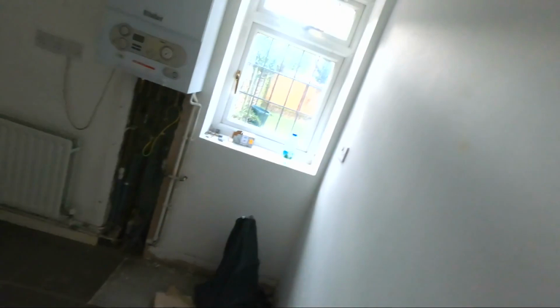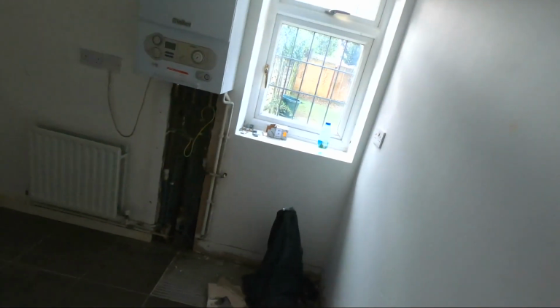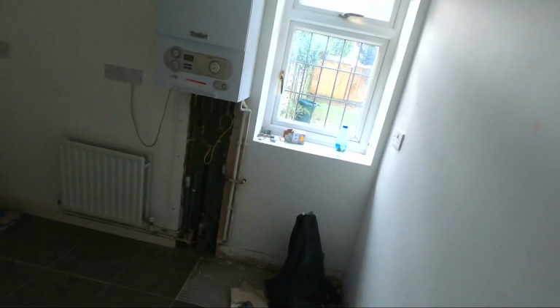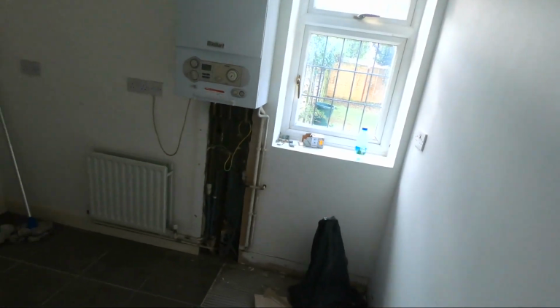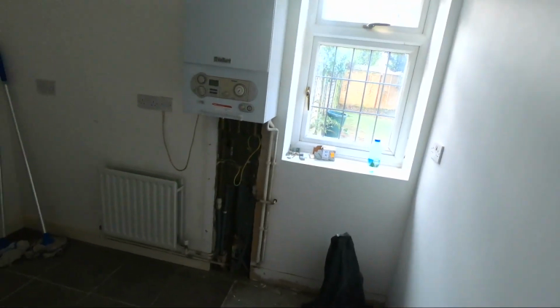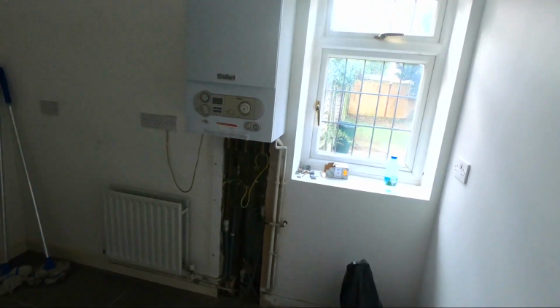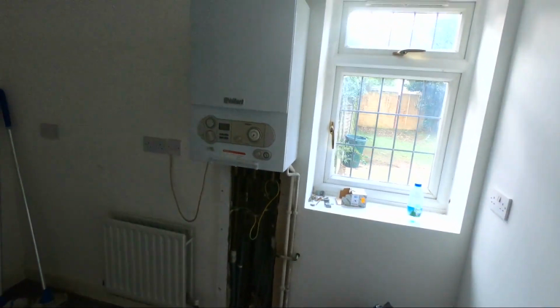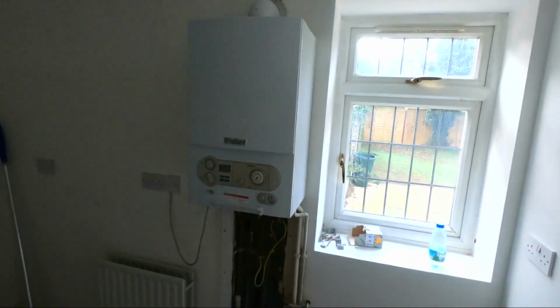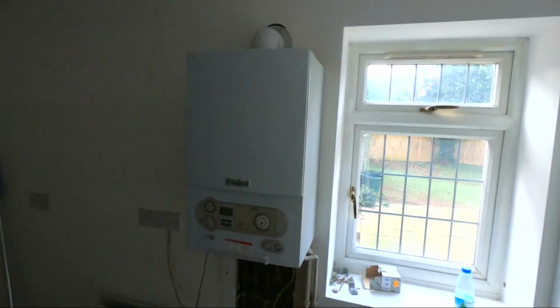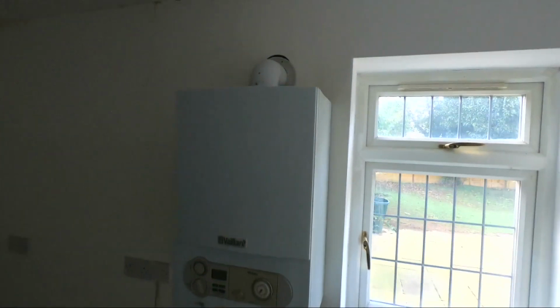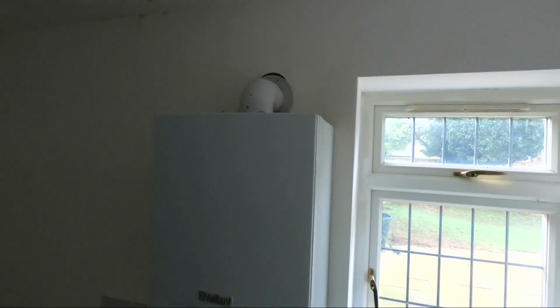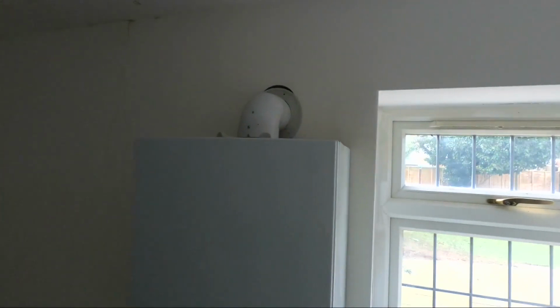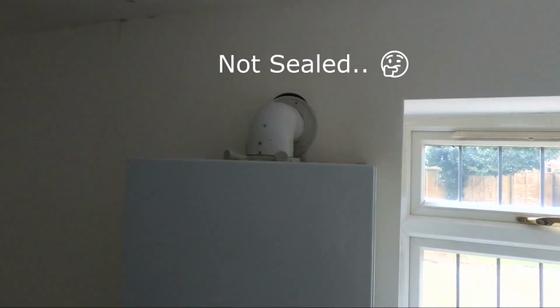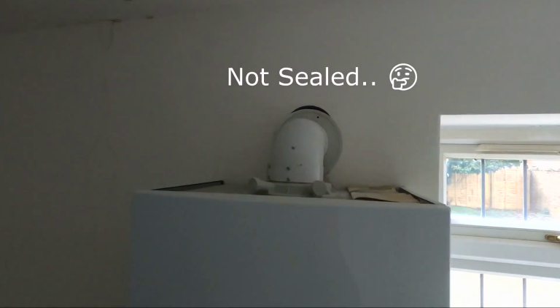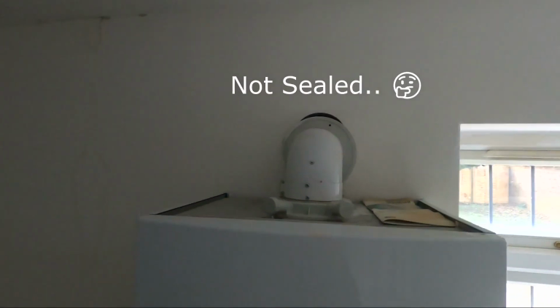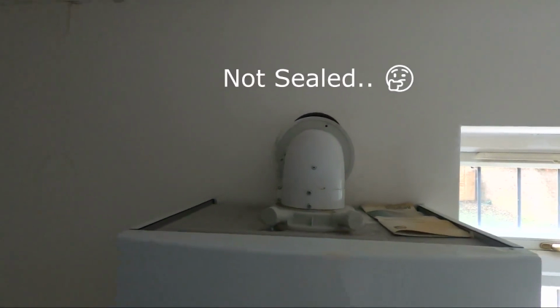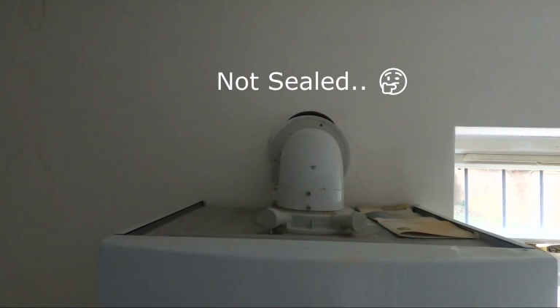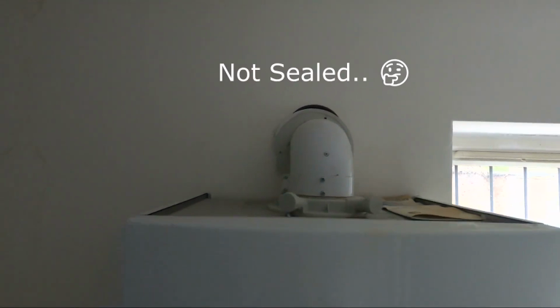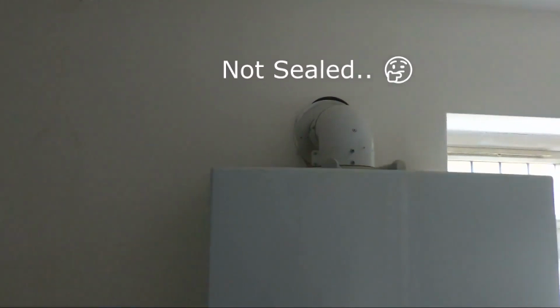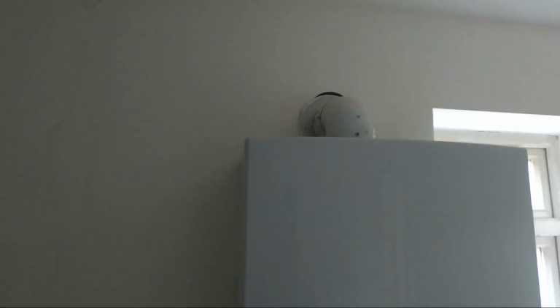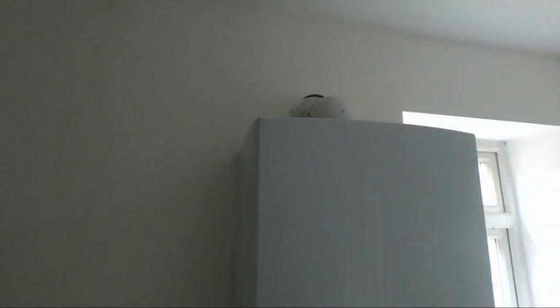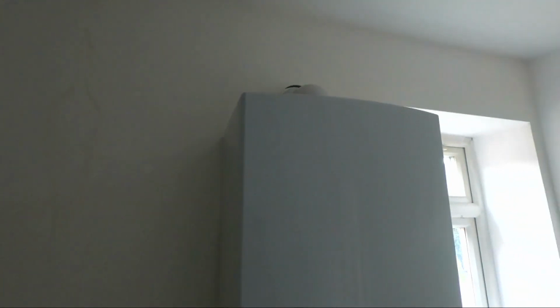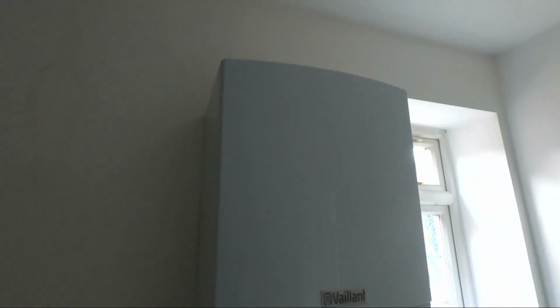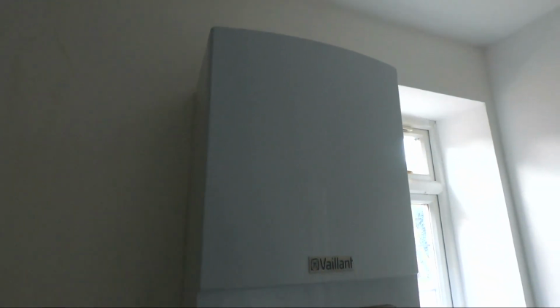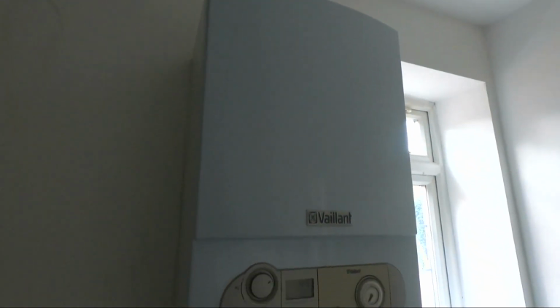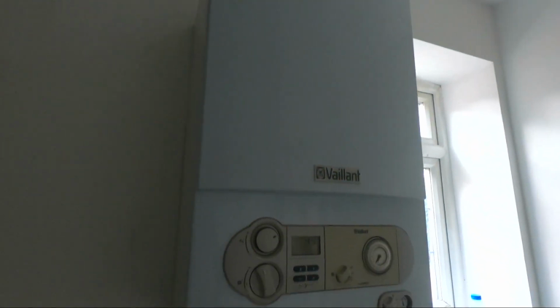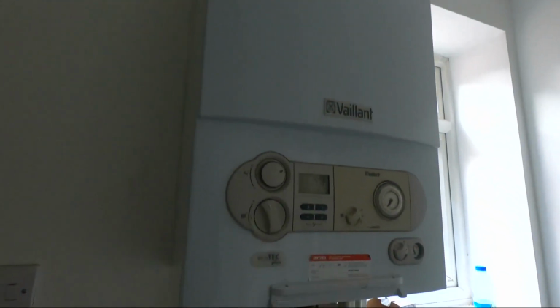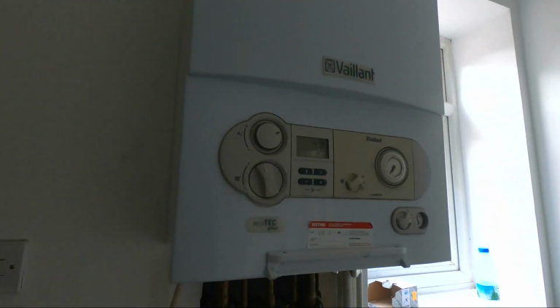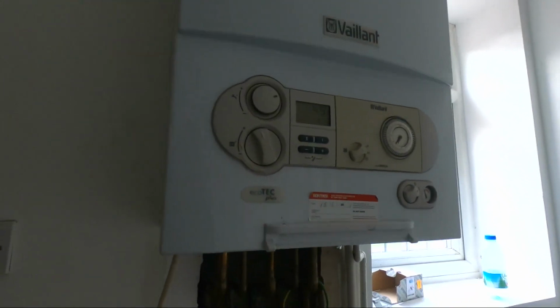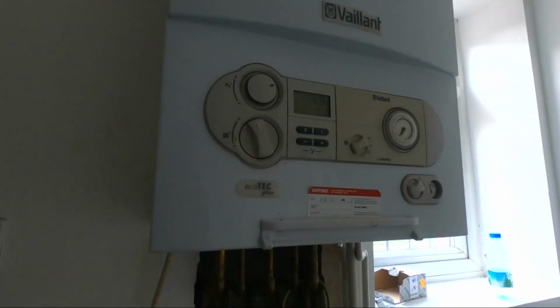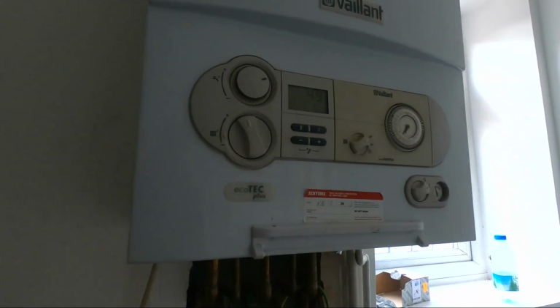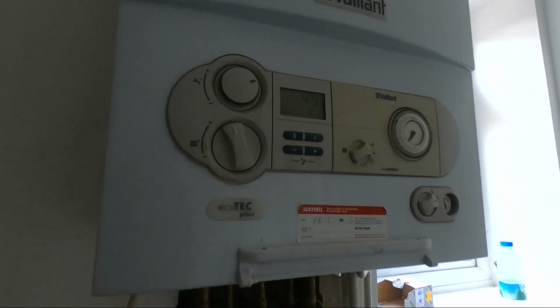This is the current boiler that we've taken out — old school Vaillant EcoTec Plus combi.